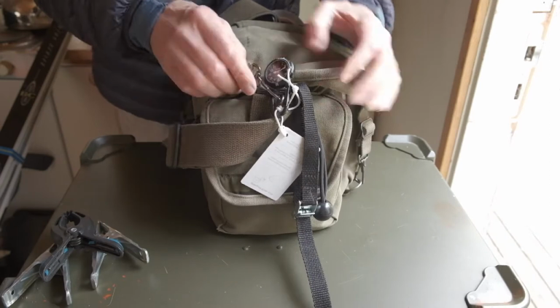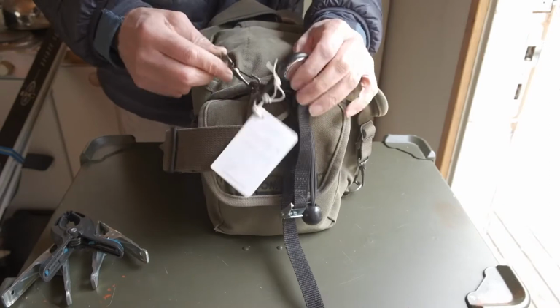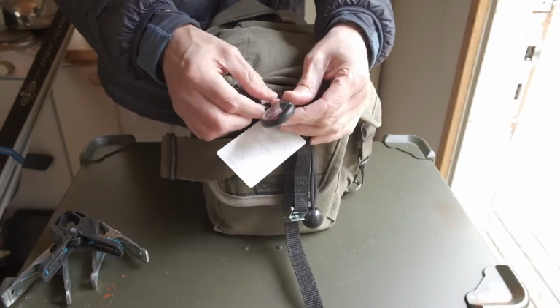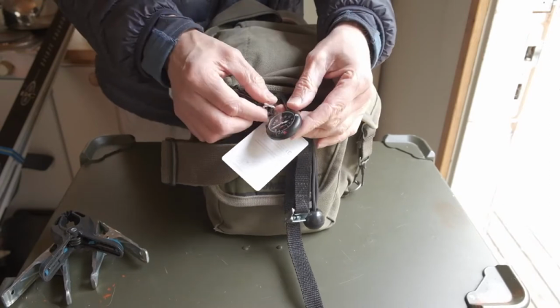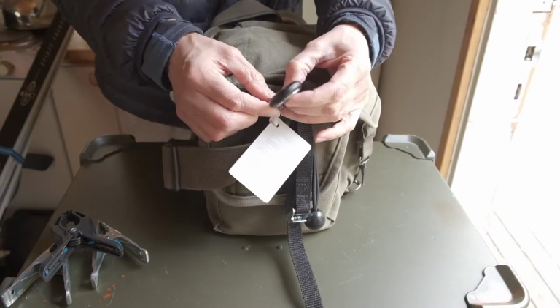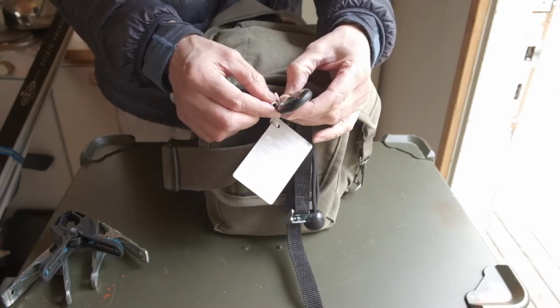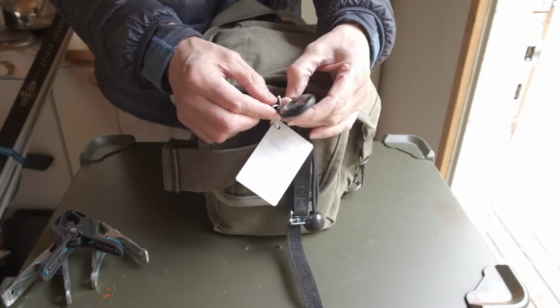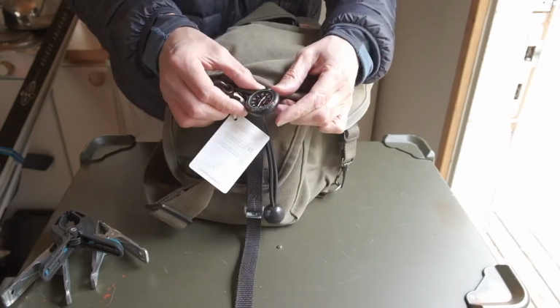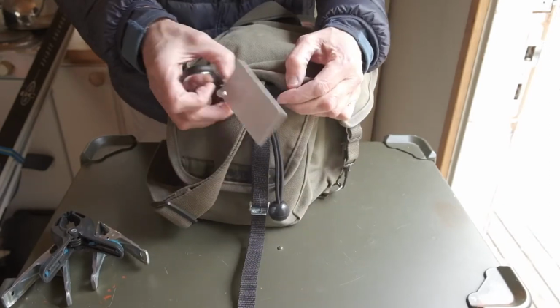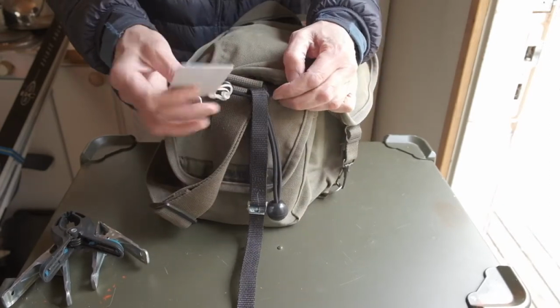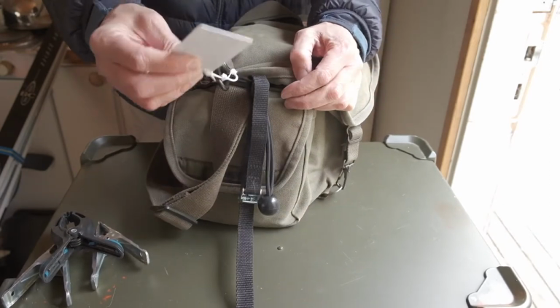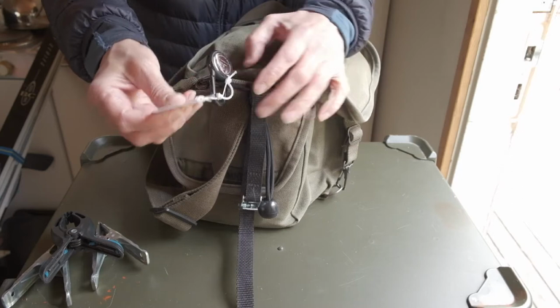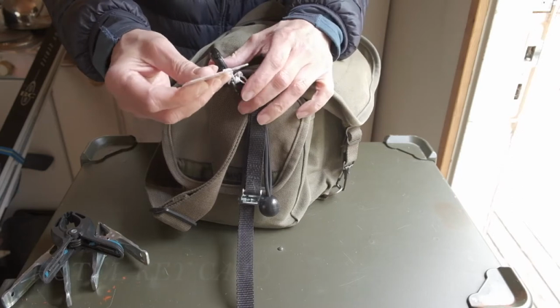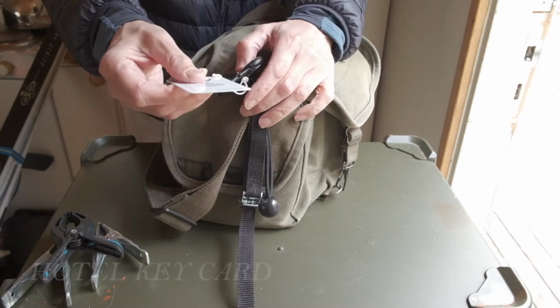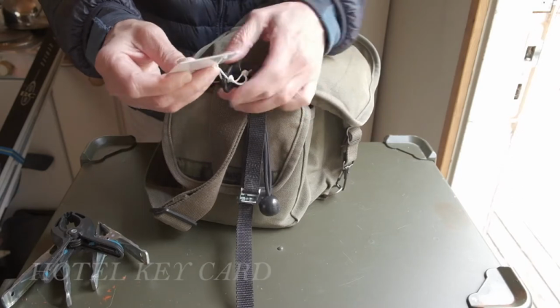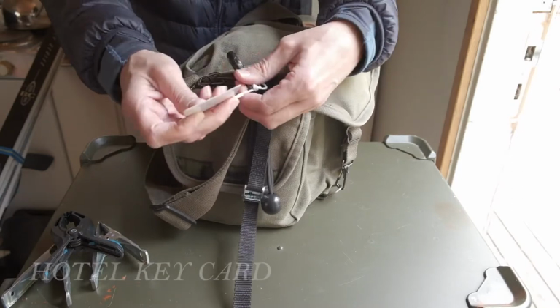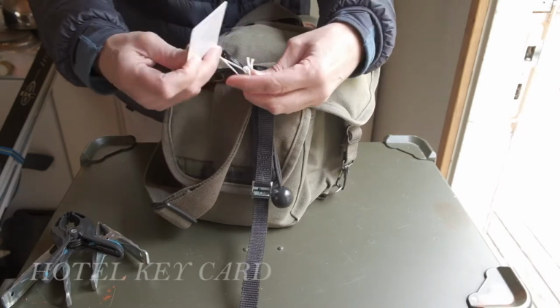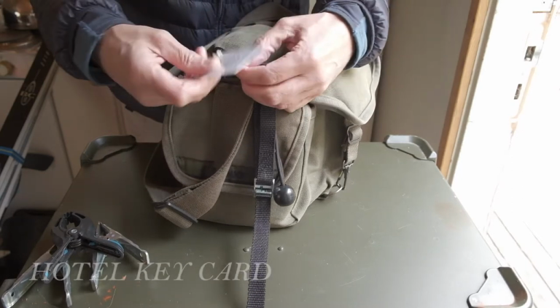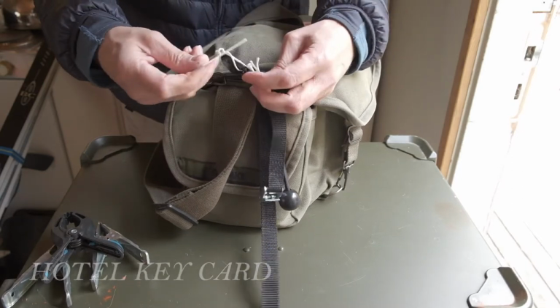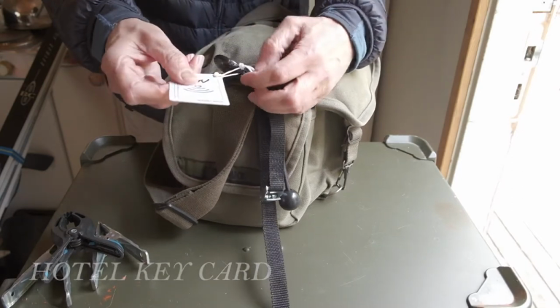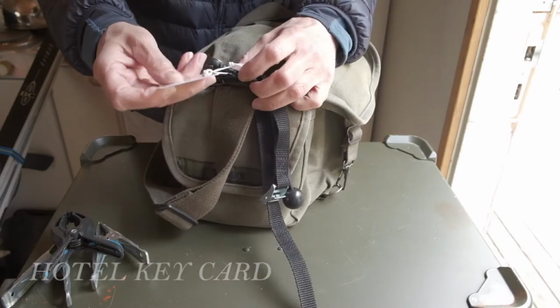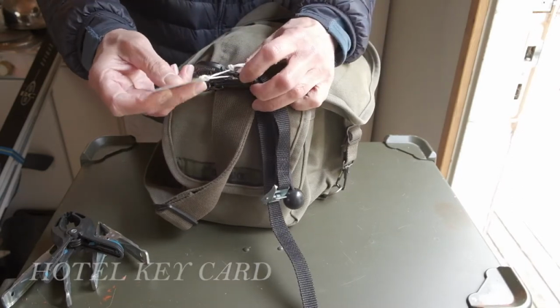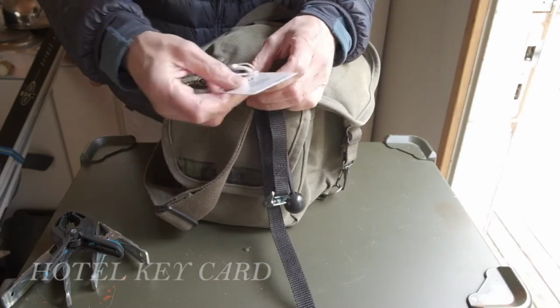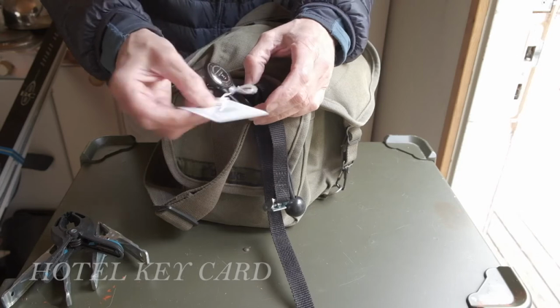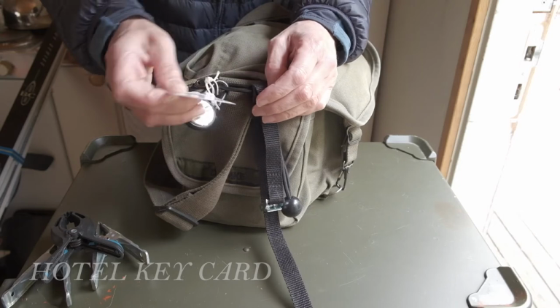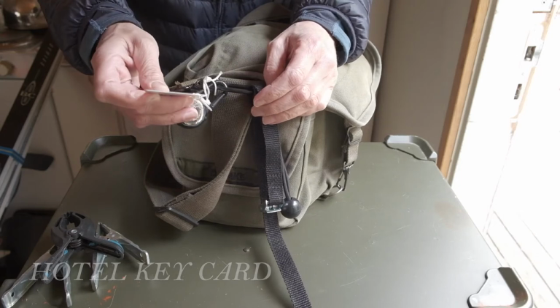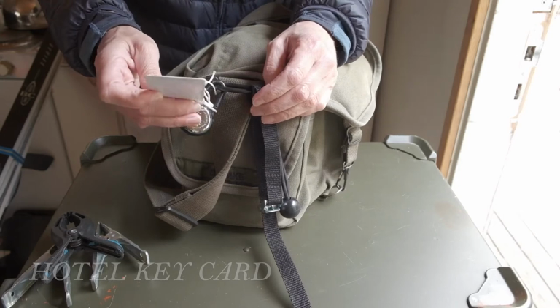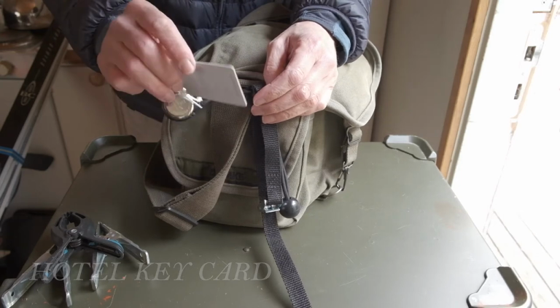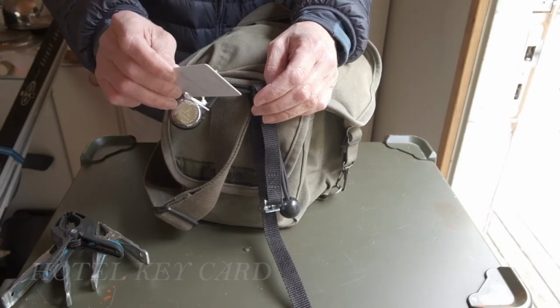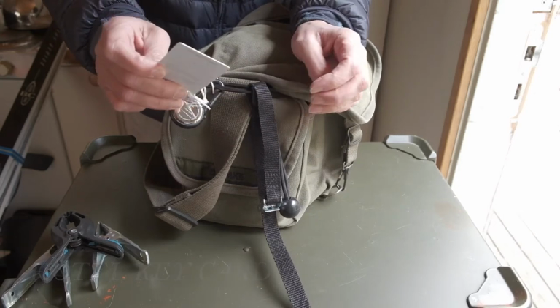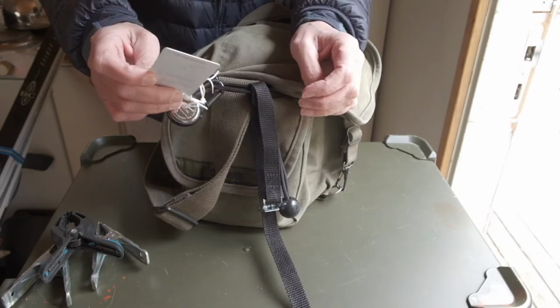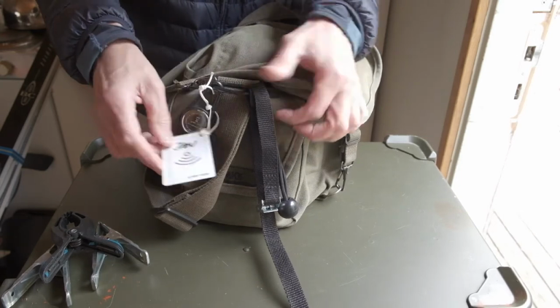A fob watch allows me to take a quick glance to see what time it is. I photograph a lot of hotel rooms and to make it easier I use this plastic card to put inside a power slot directly when you enter the room.